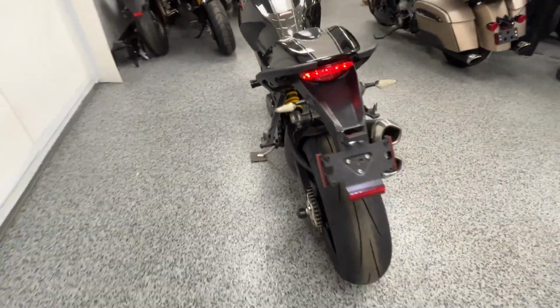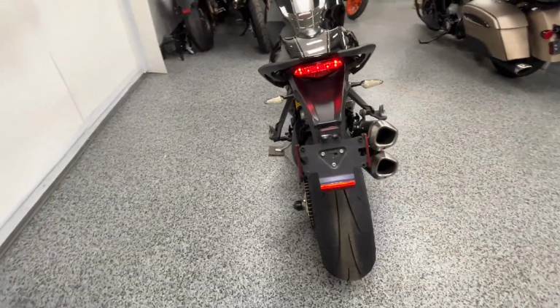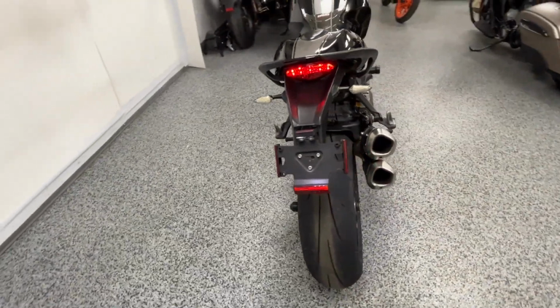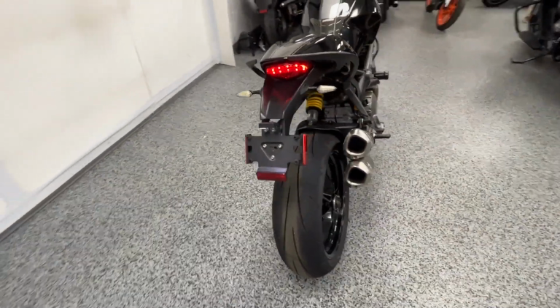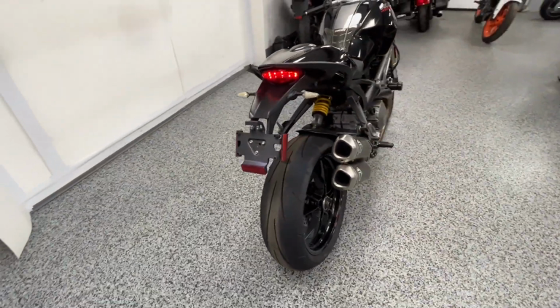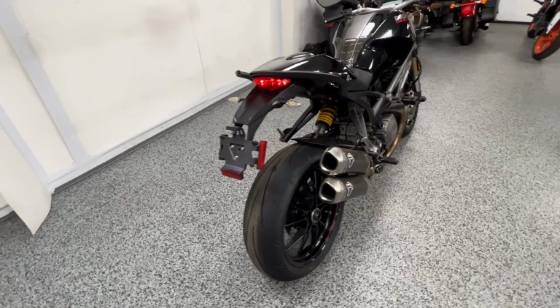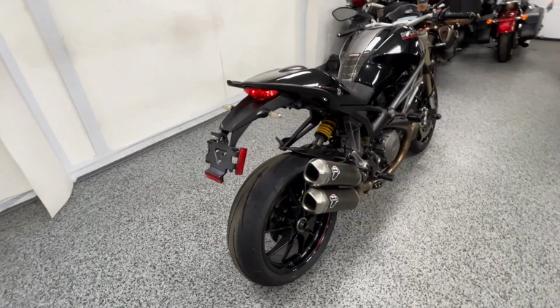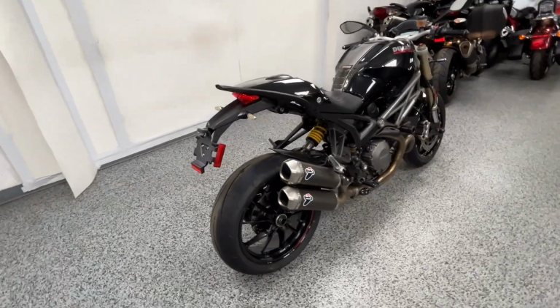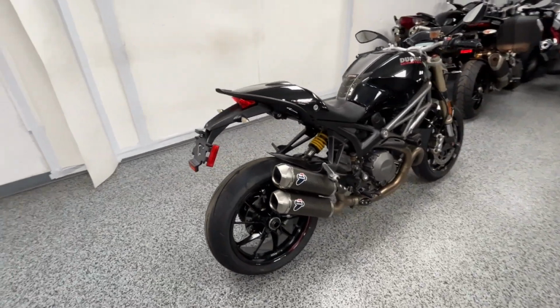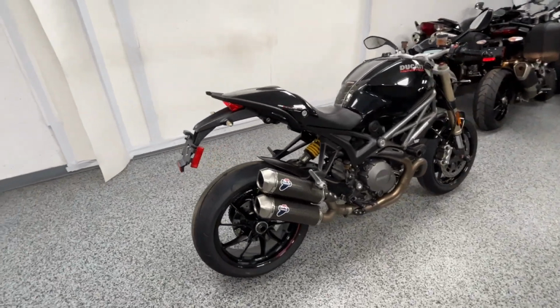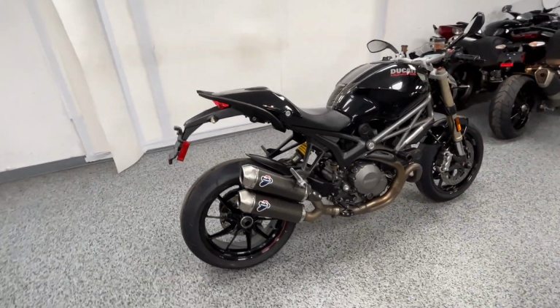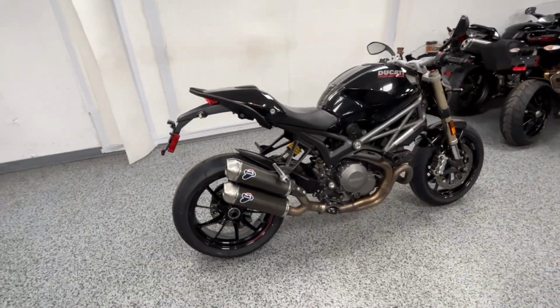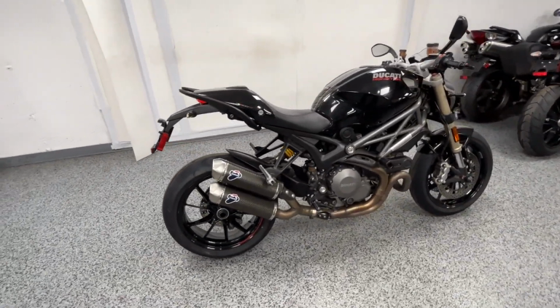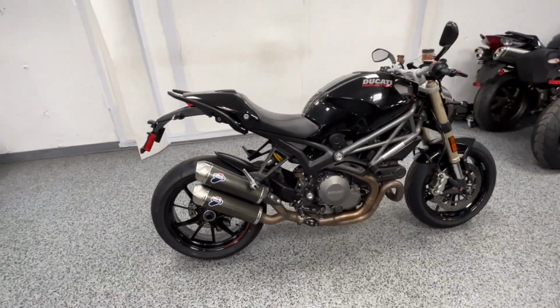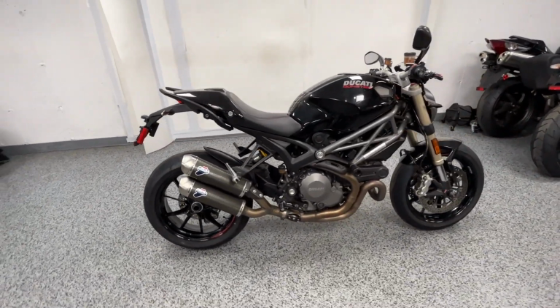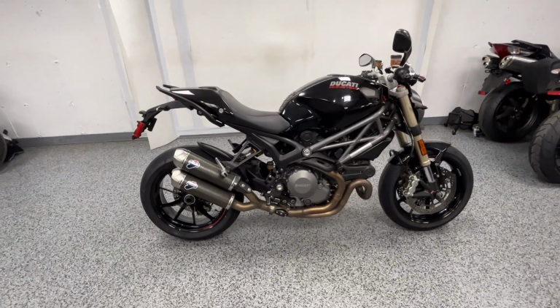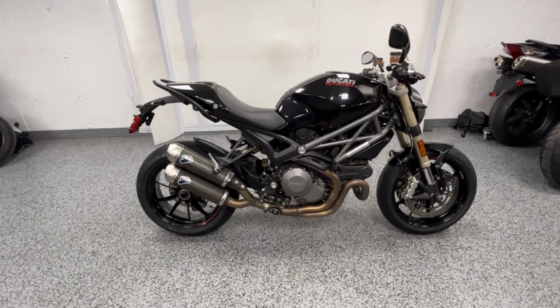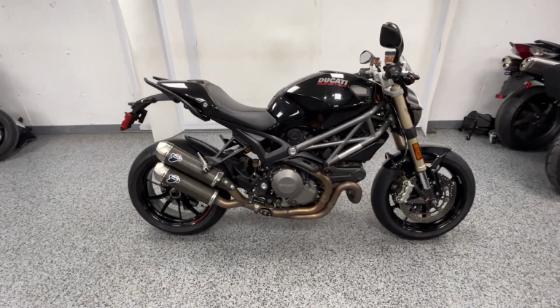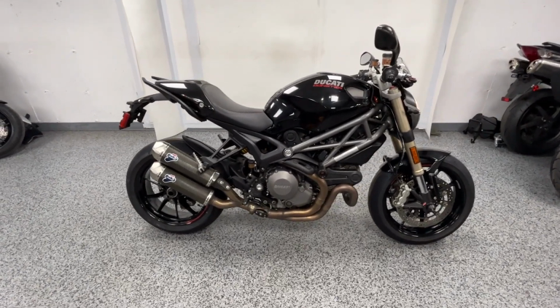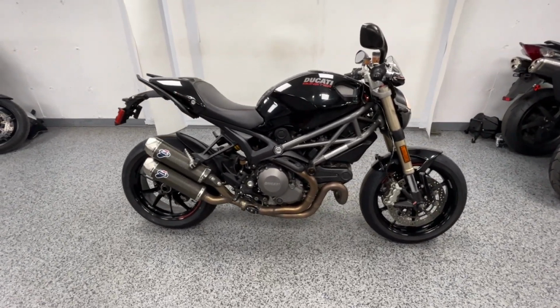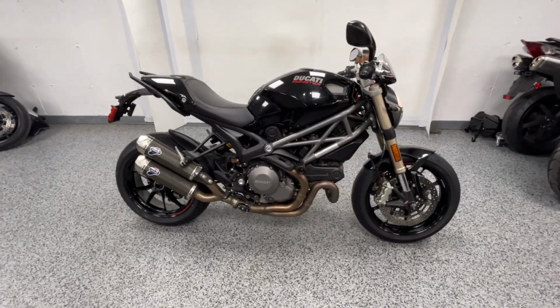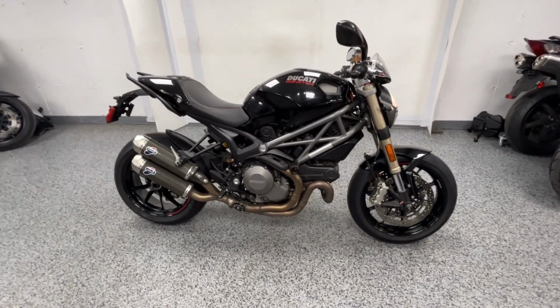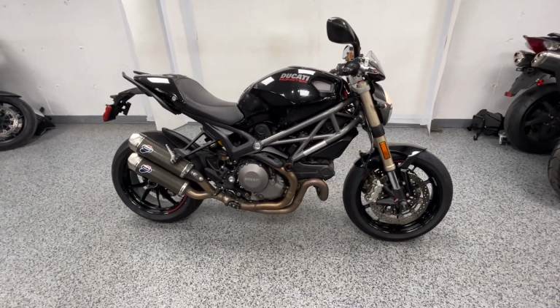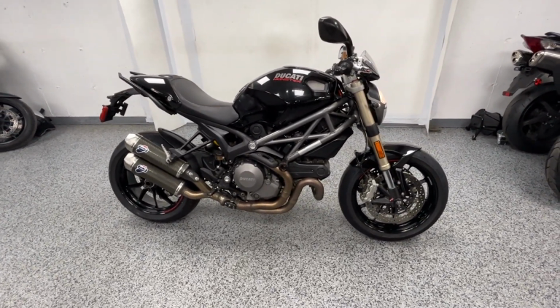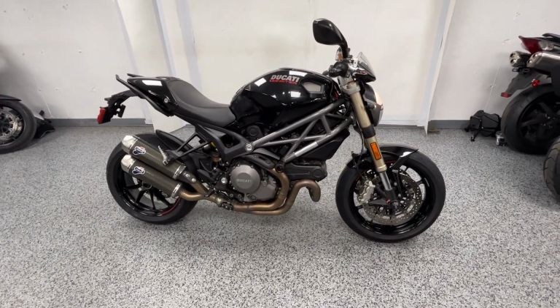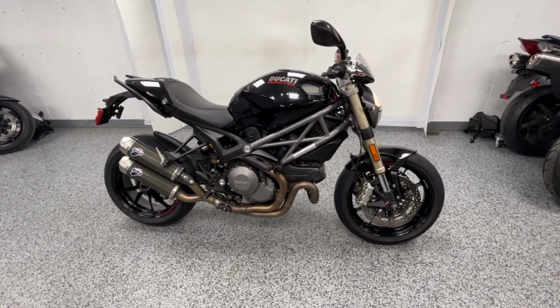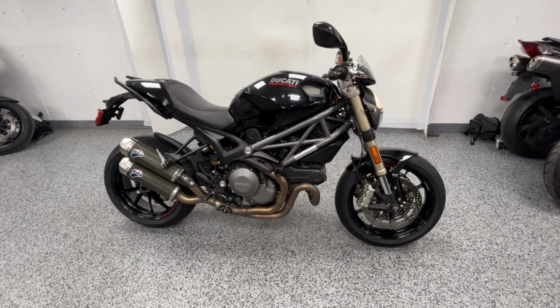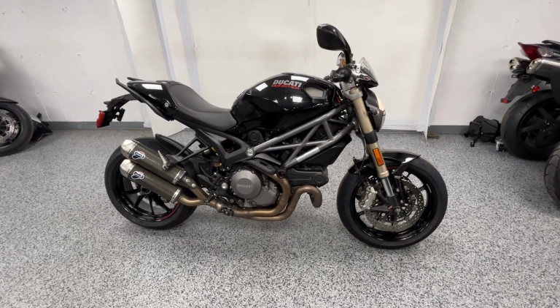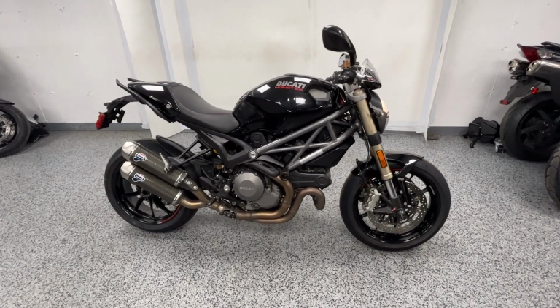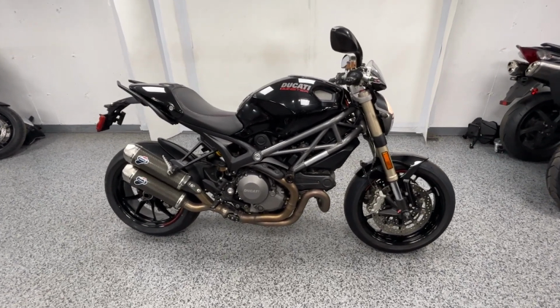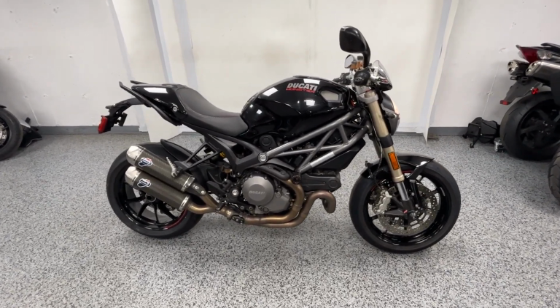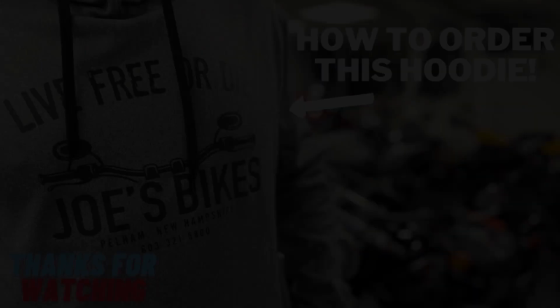Again, this is a one-owner bike — he took really good care of it. We have this priced at $5,699. There are no fees, that's an out-the-door price. Hit us up if you want to check it out.